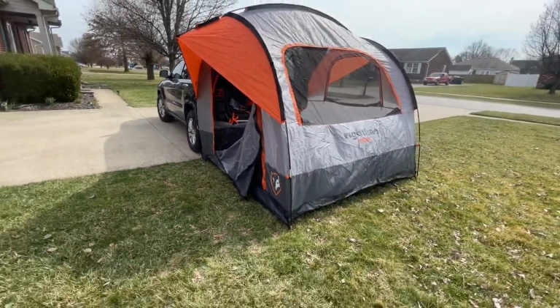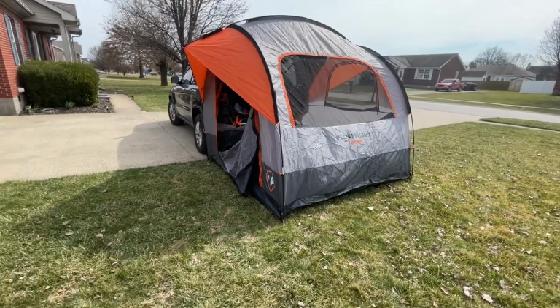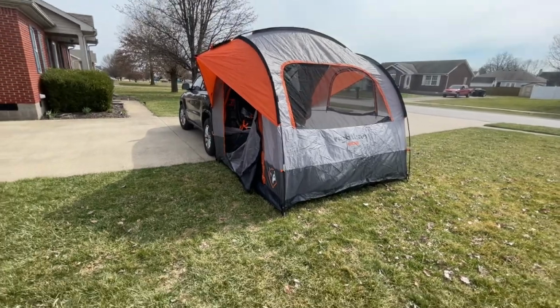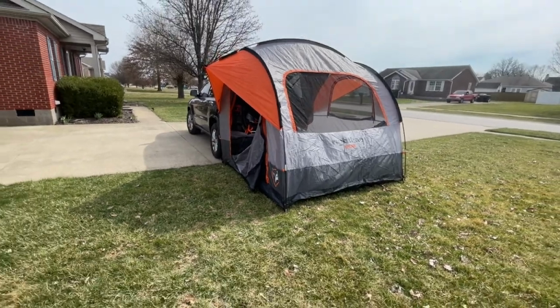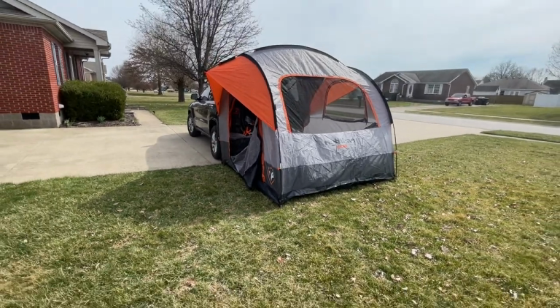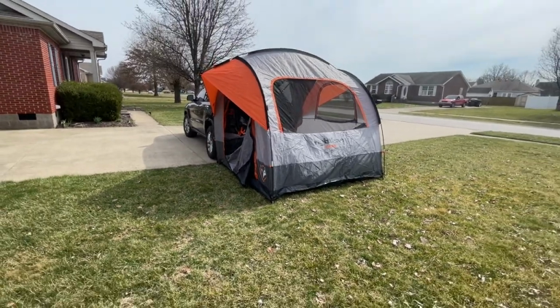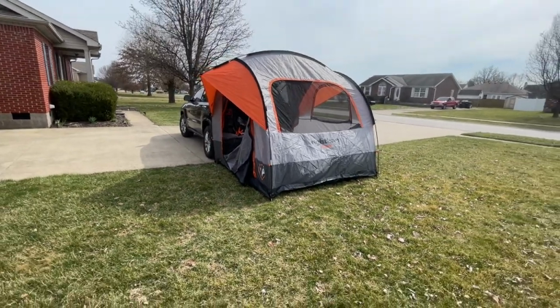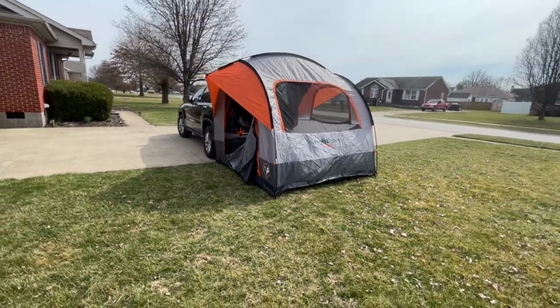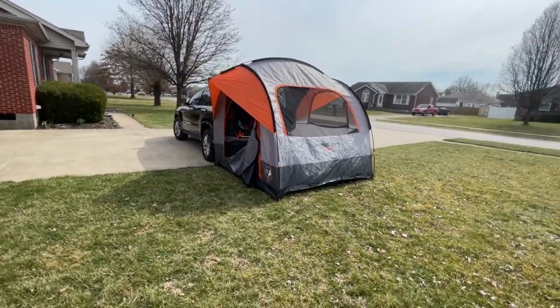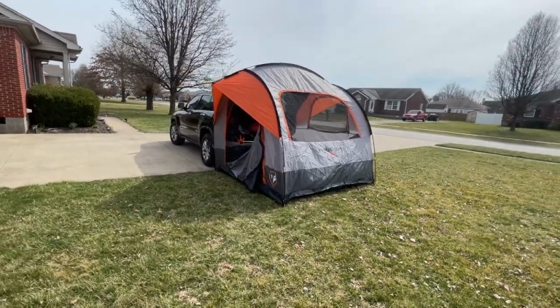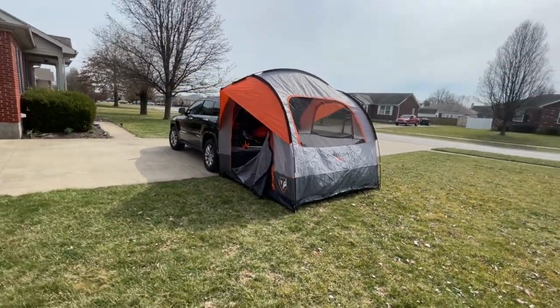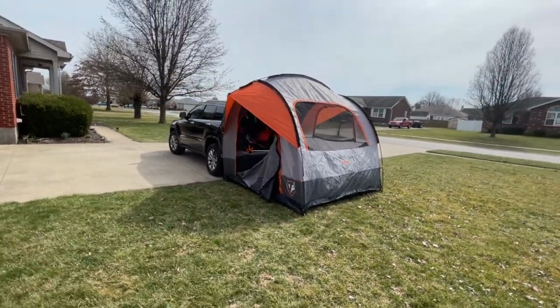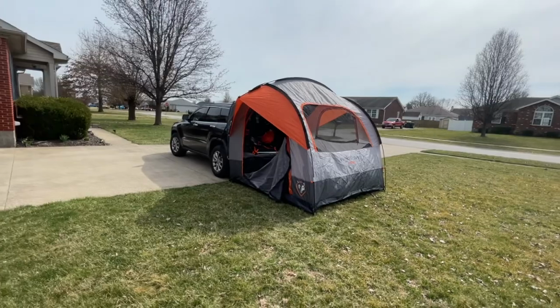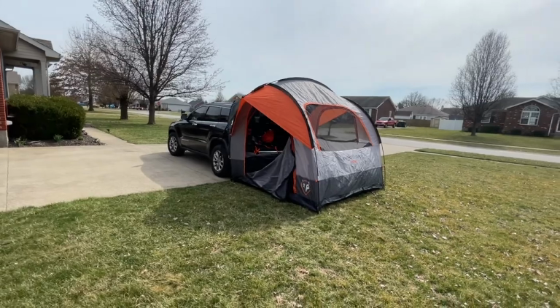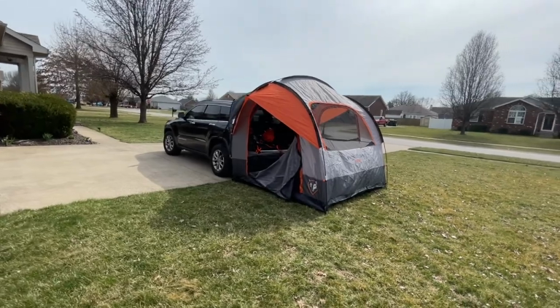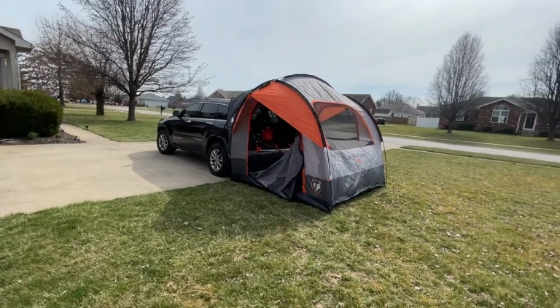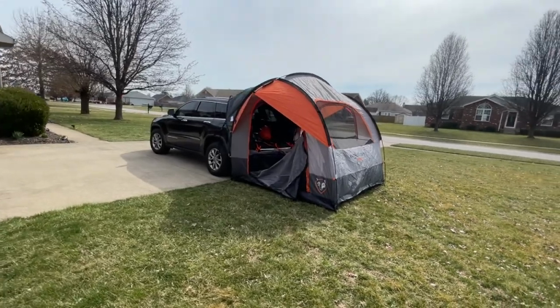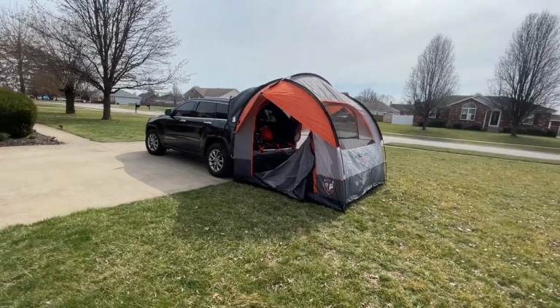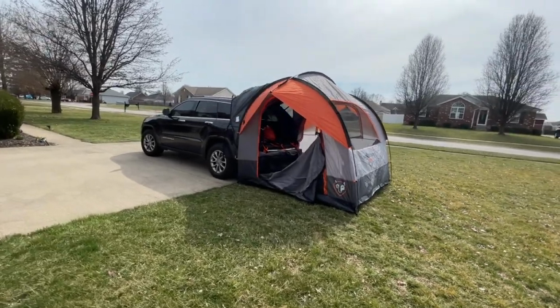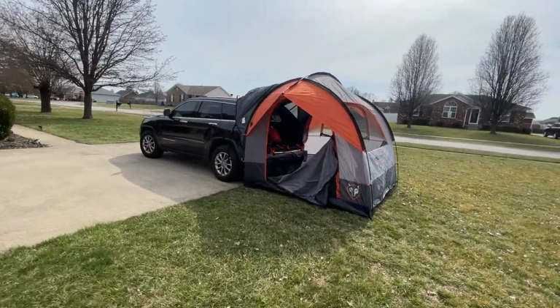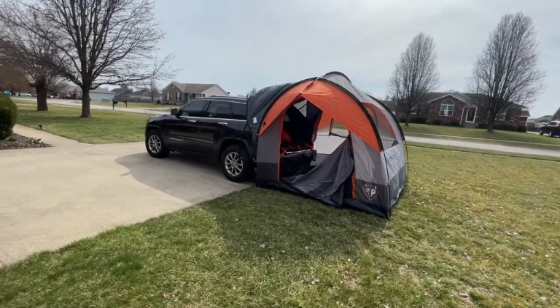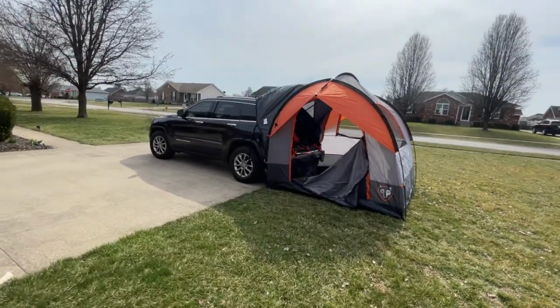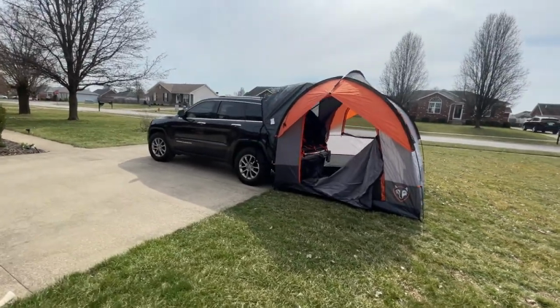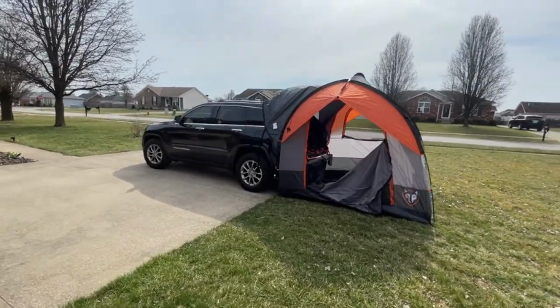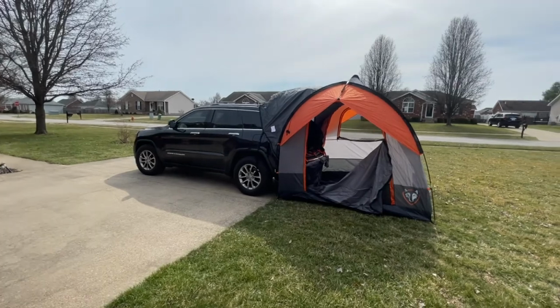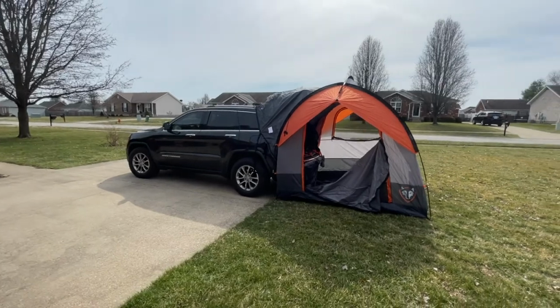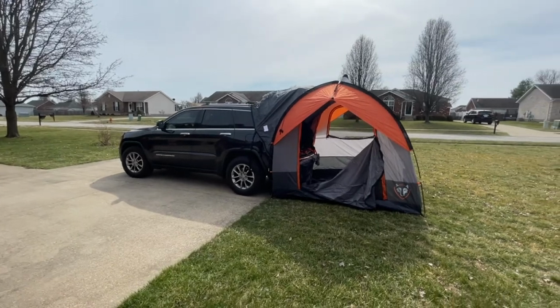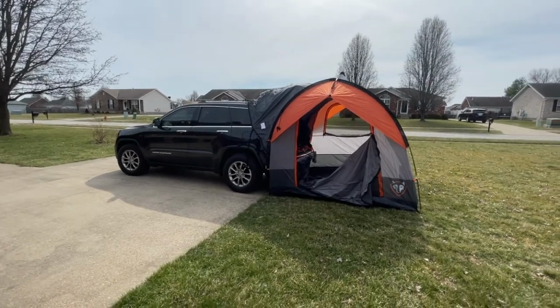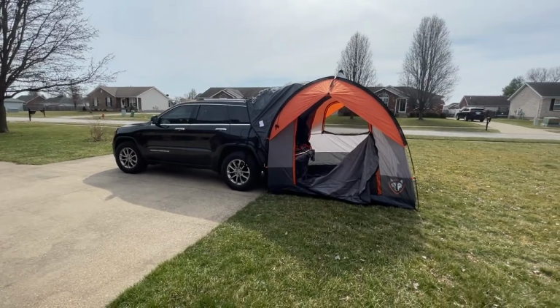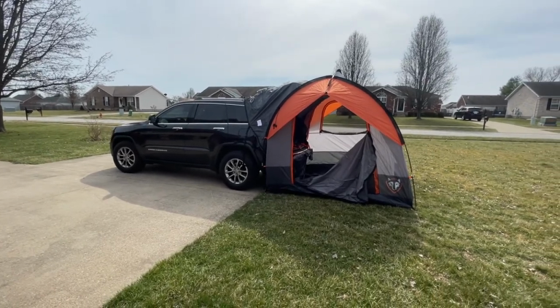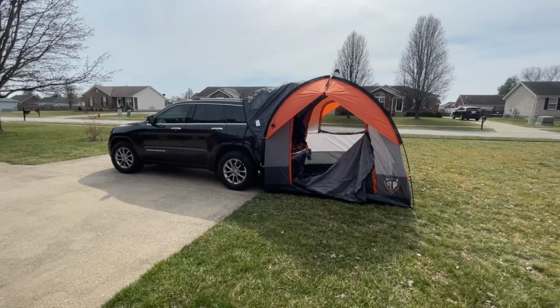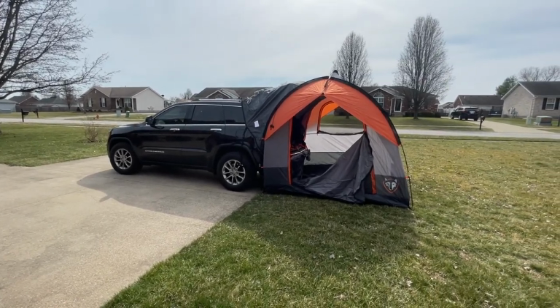So this is the Right Line Gear SUV tent on the Jeep Grand Cherokee. Getting ready for the spring camping season, so we'll see how this works out.